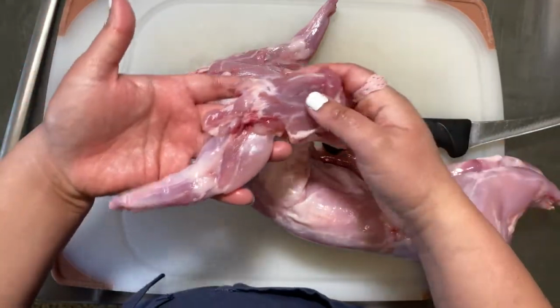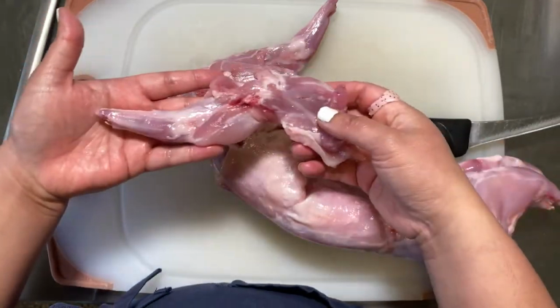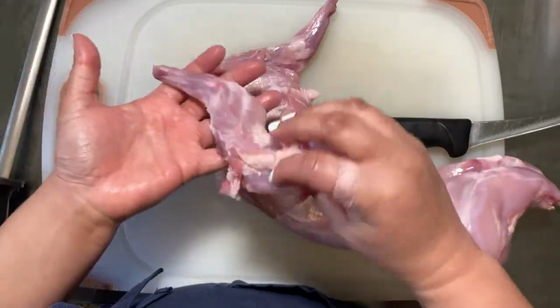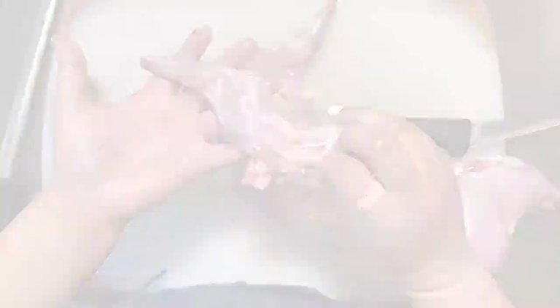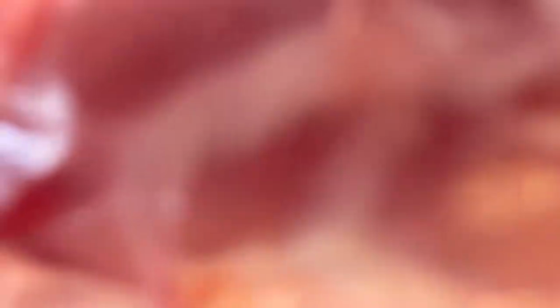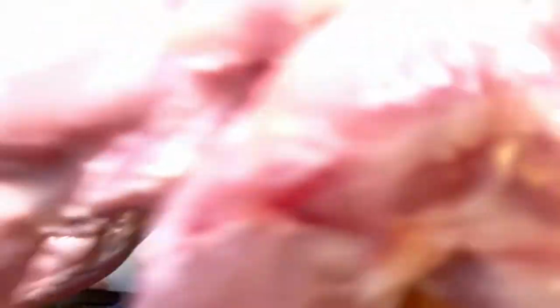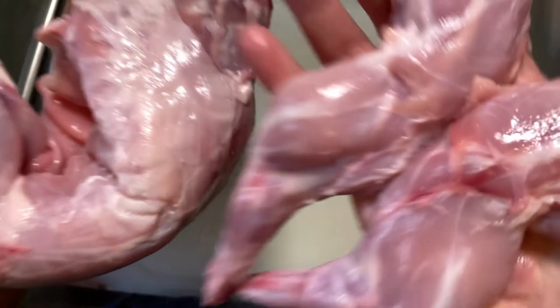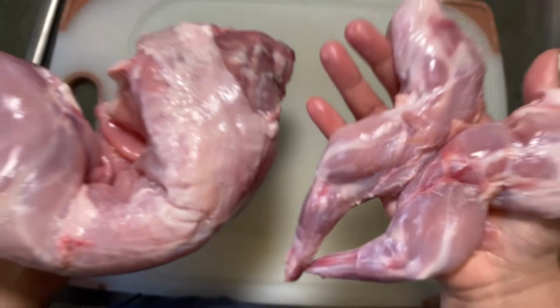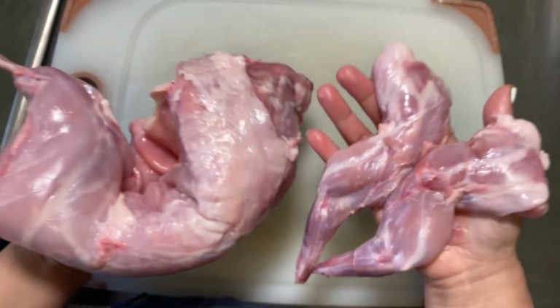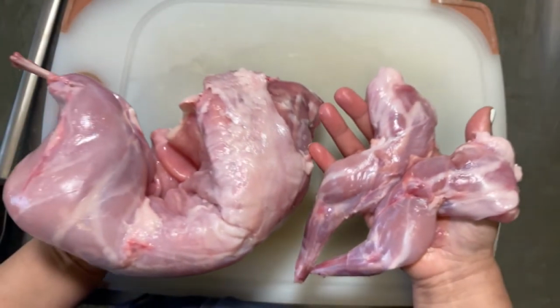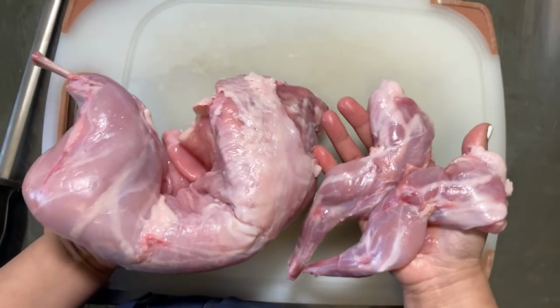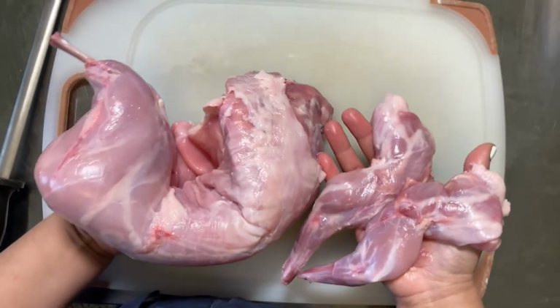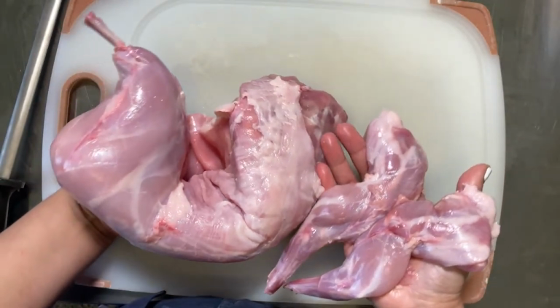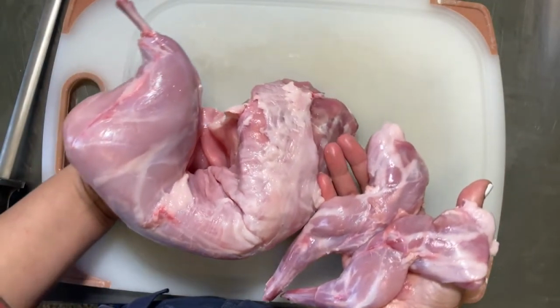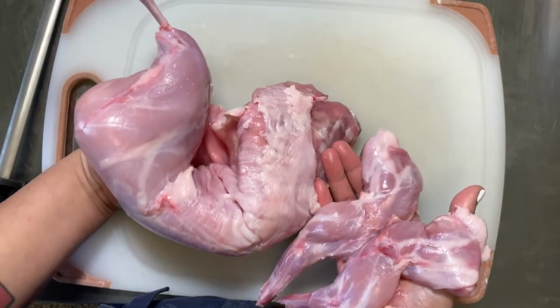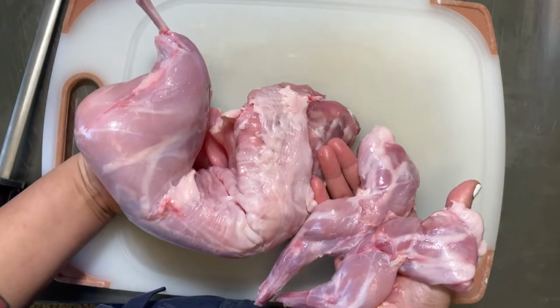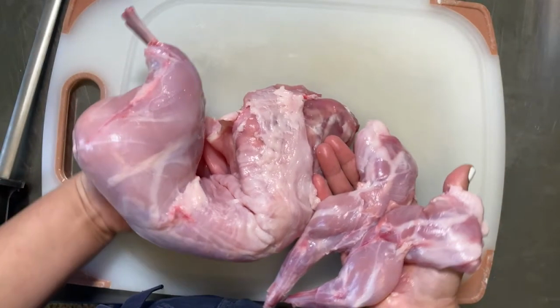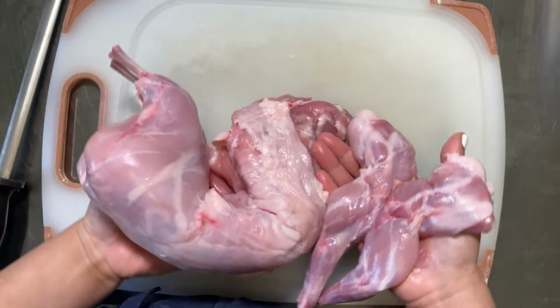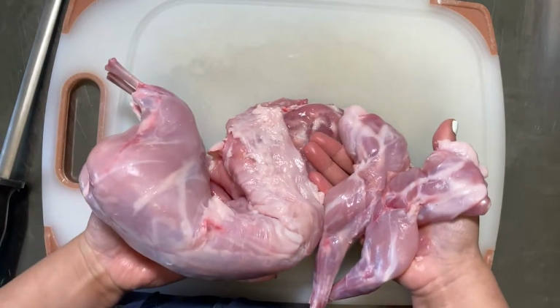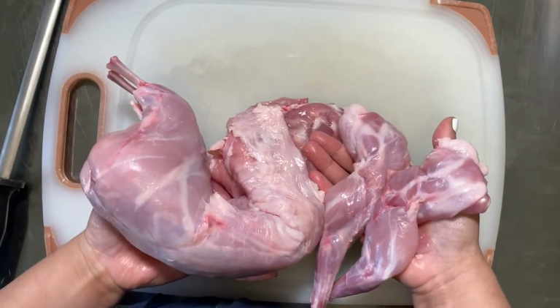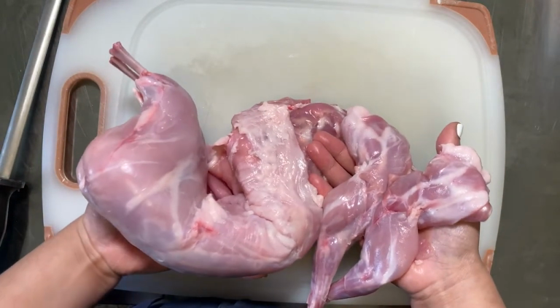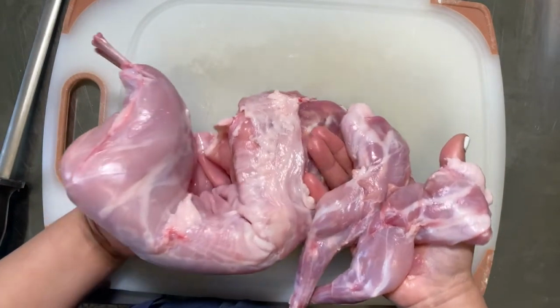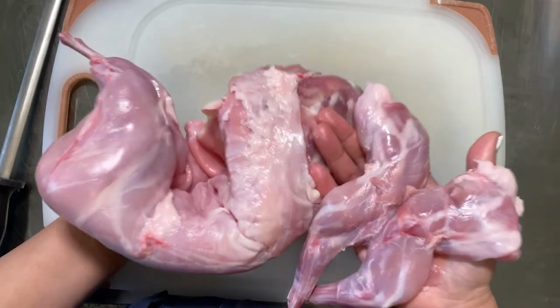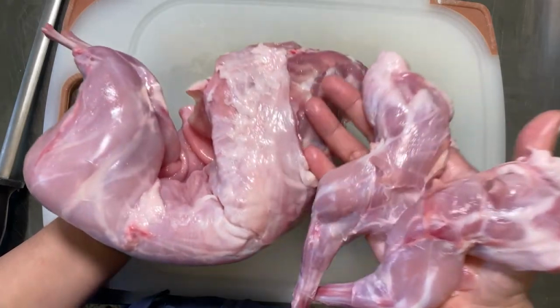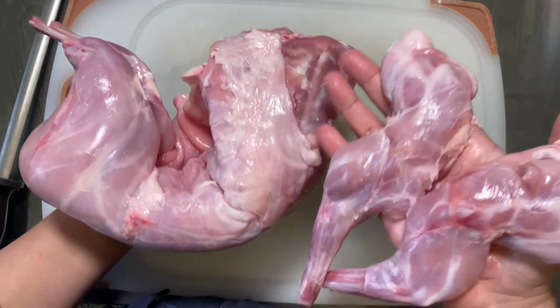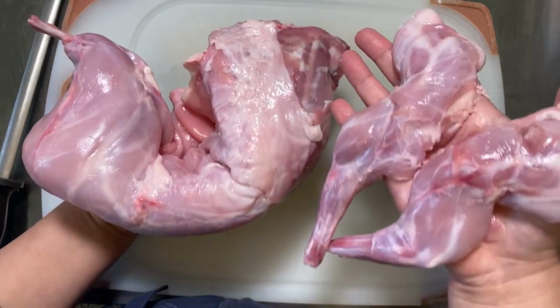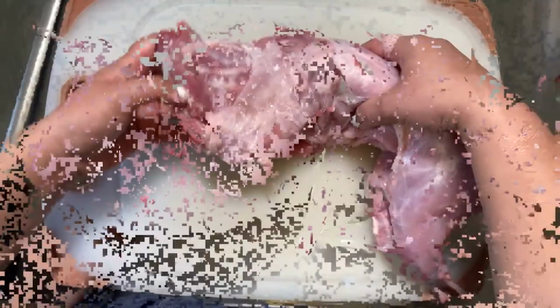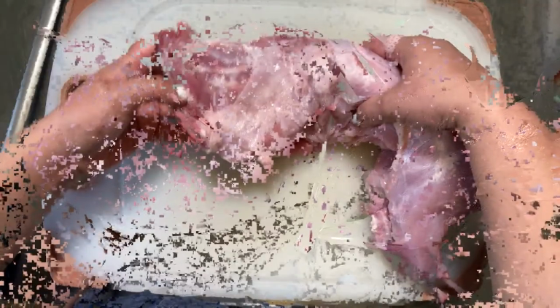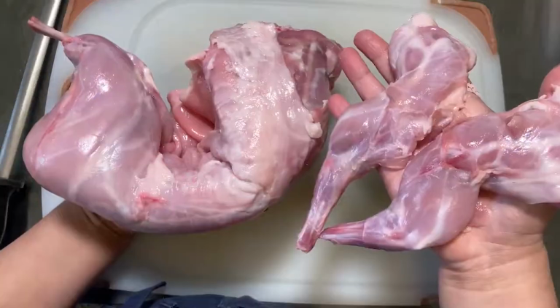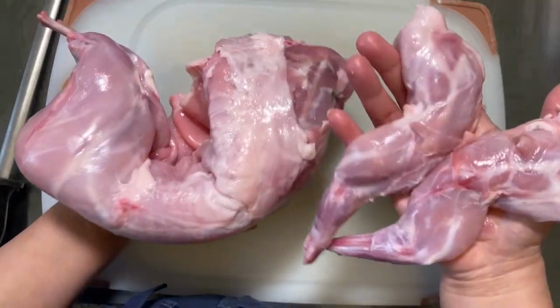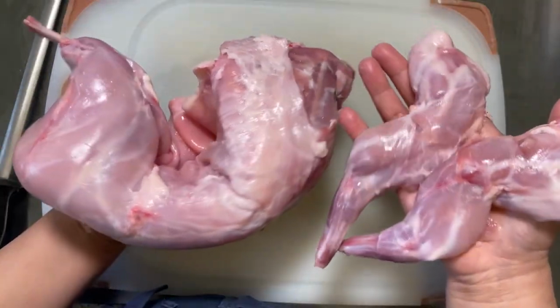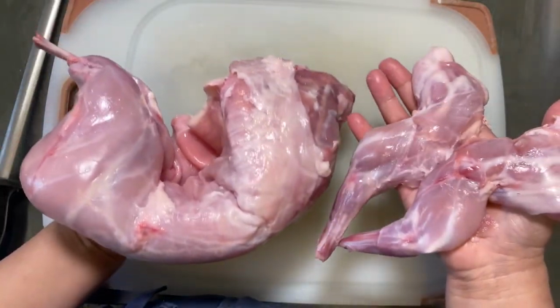Because we made sure to get this rabbit from a wonderful farm, I know that no matter what I do in terms of cutting, the flavor and nutritional value are still going to be there and they're still going to be wonderful.